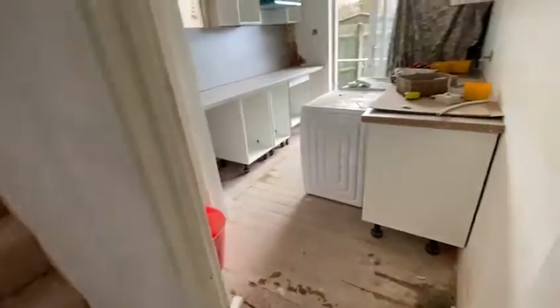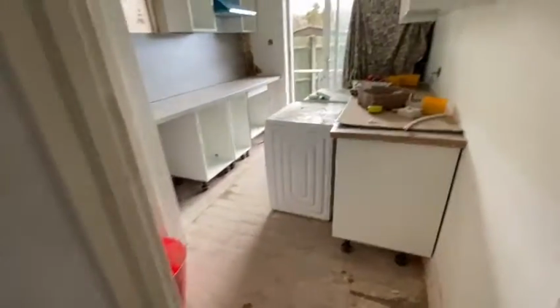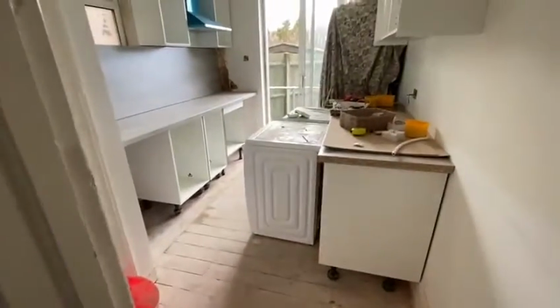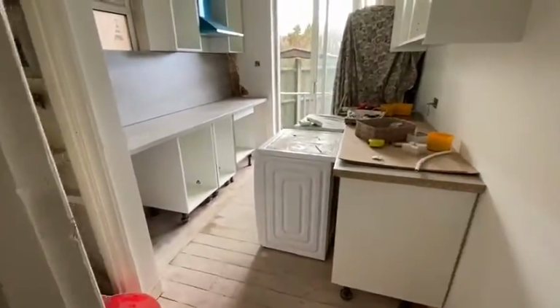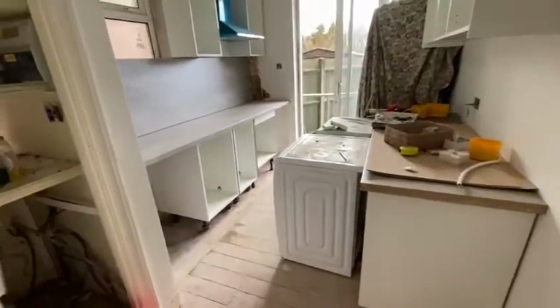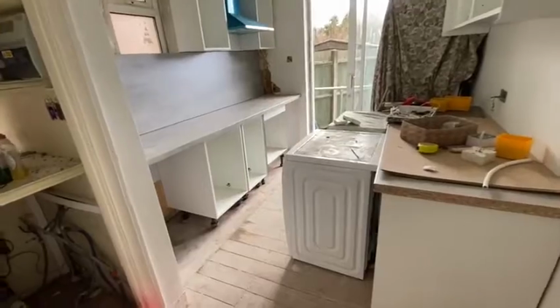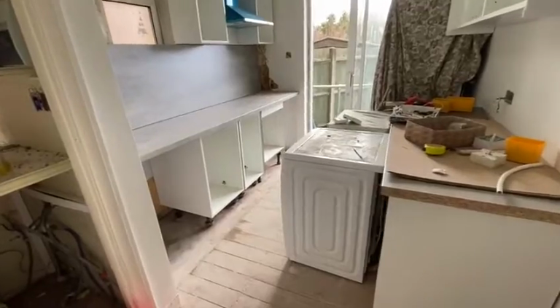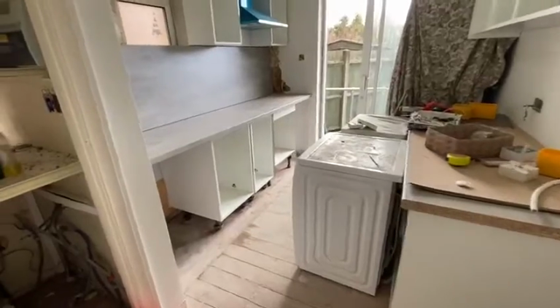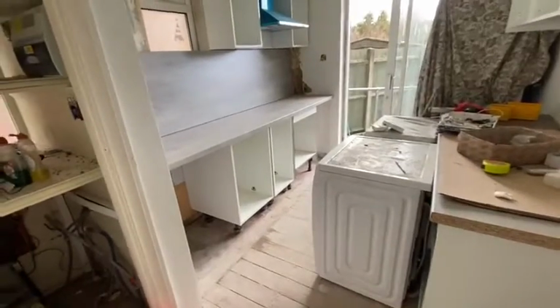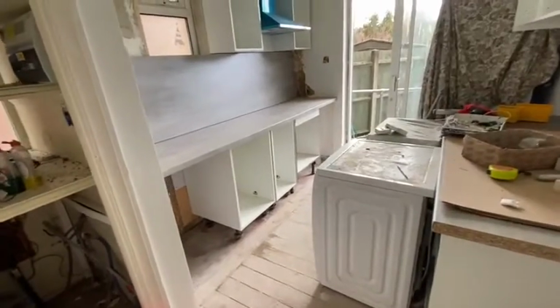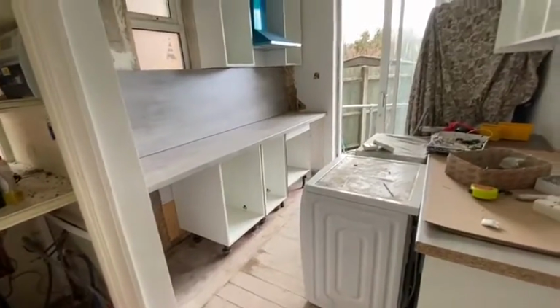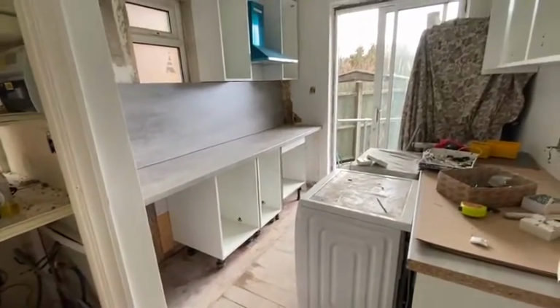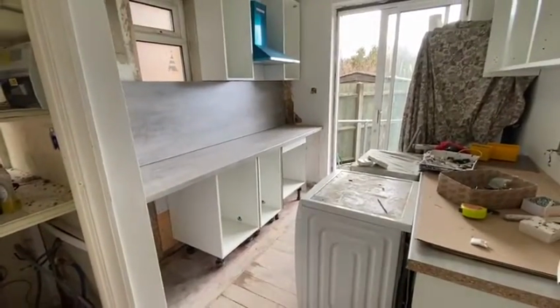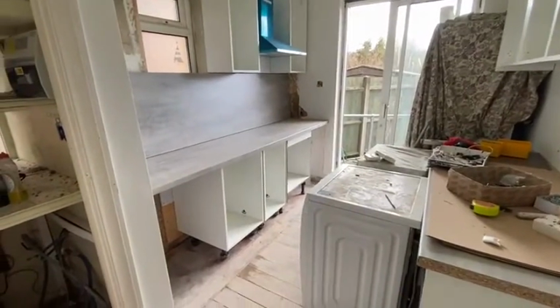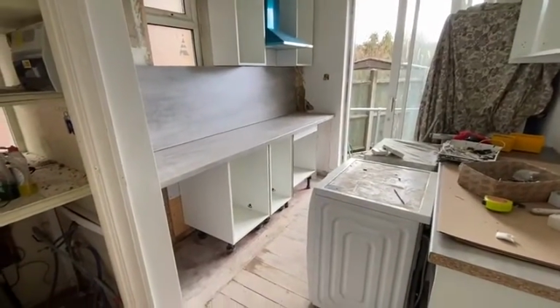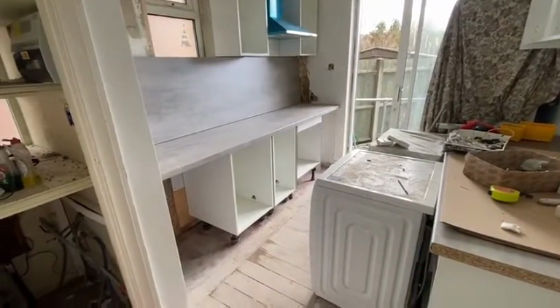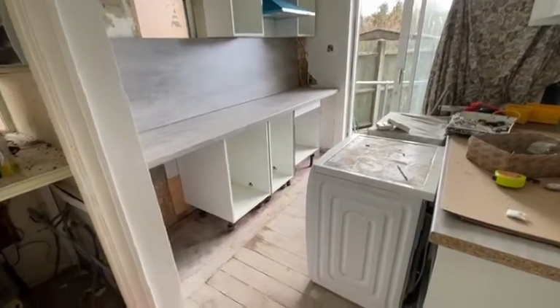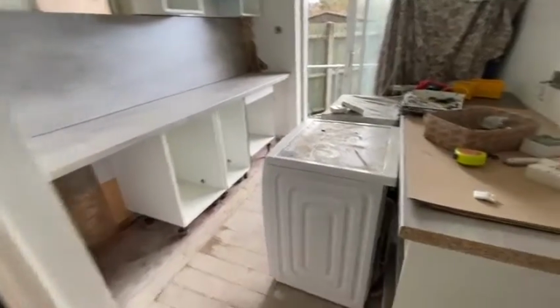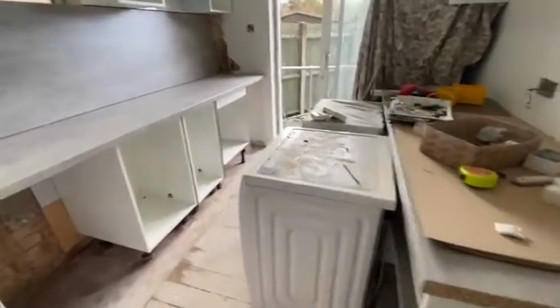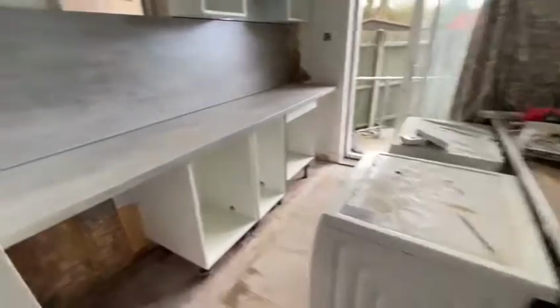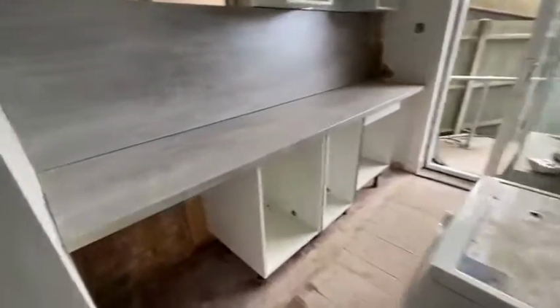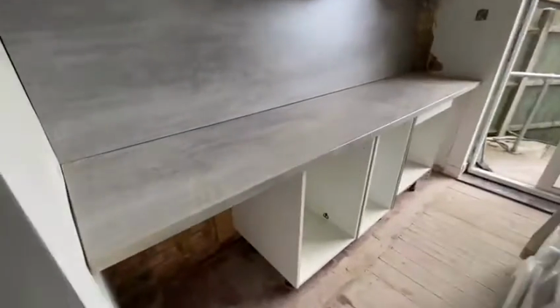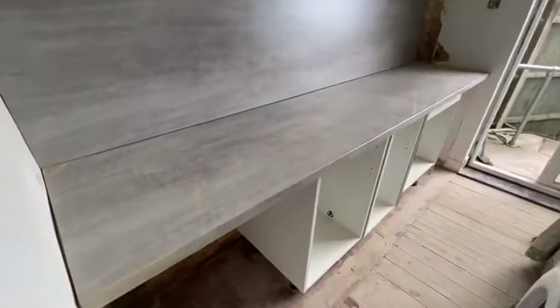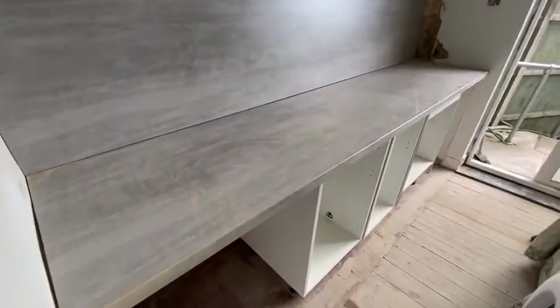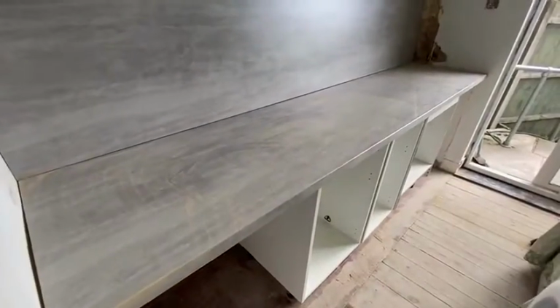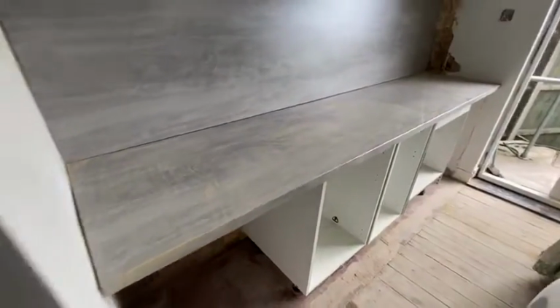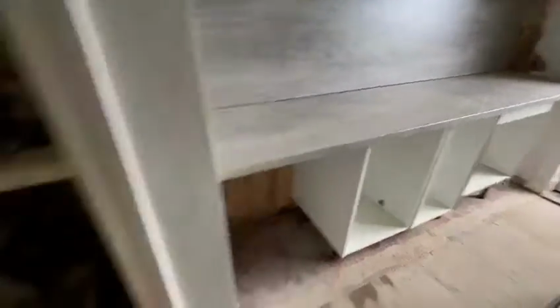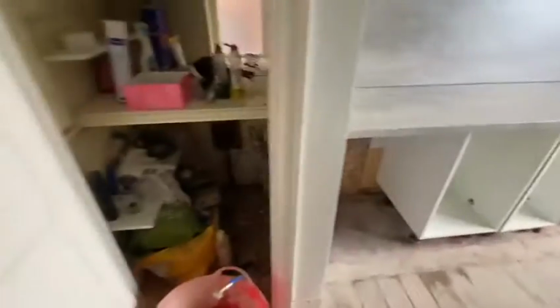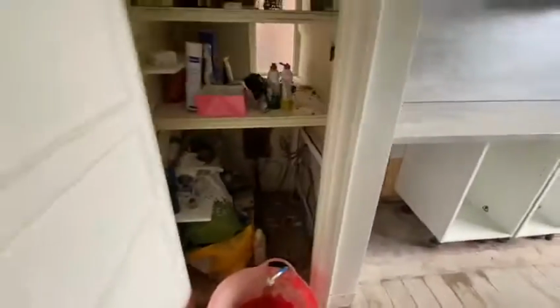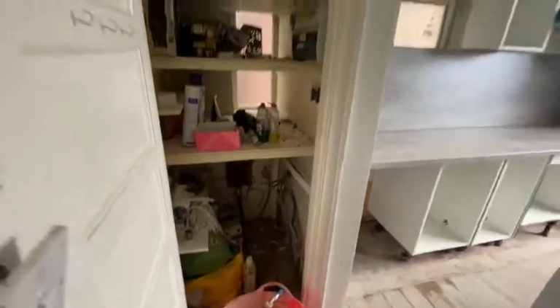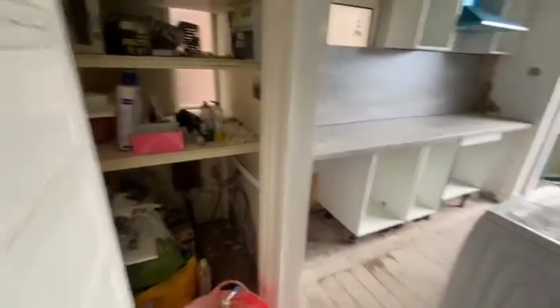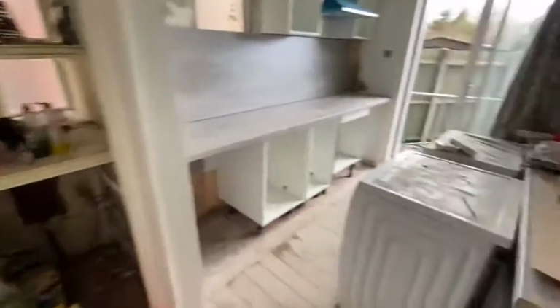Next you have the kitchen, which is going to have new cabinets and new work surfaces — they've already installed the surfaces here. You can also see there's a little larder space as well.